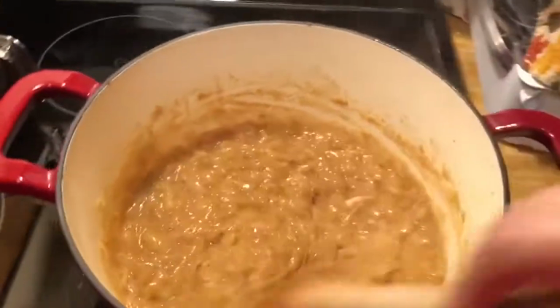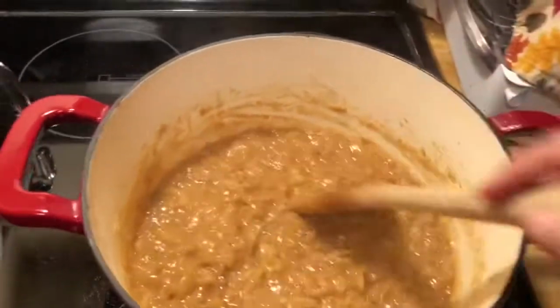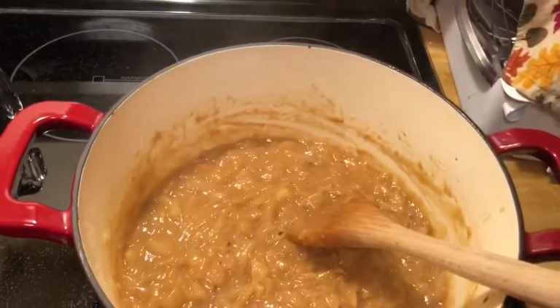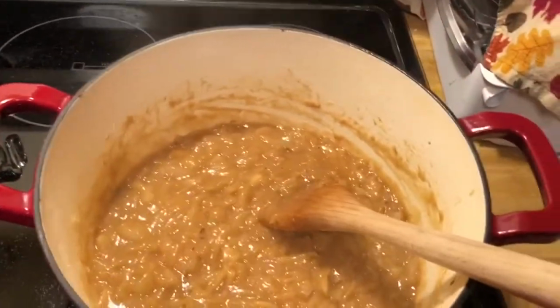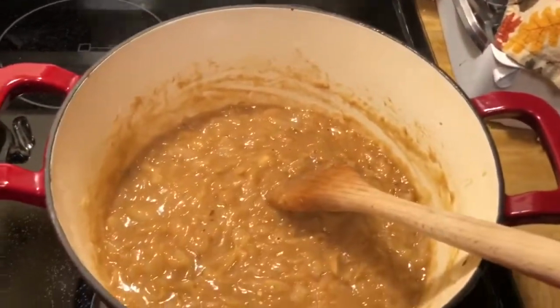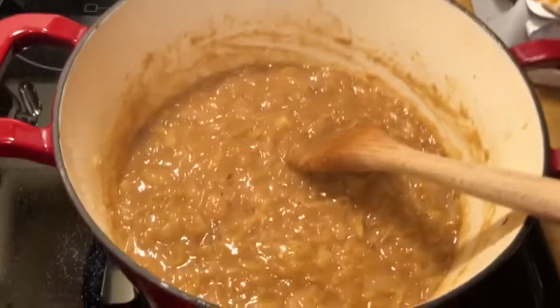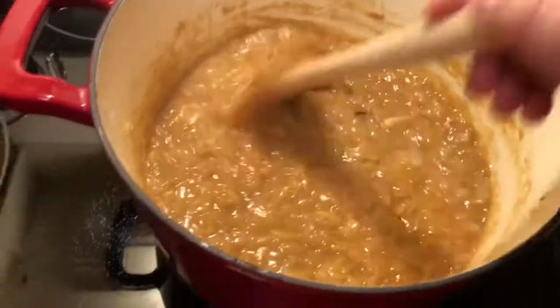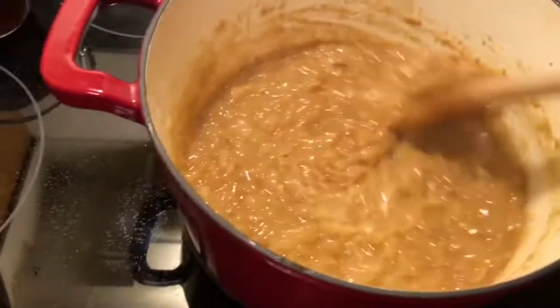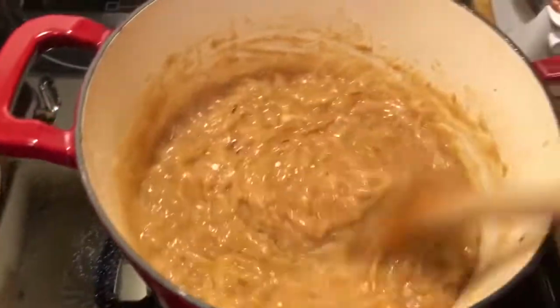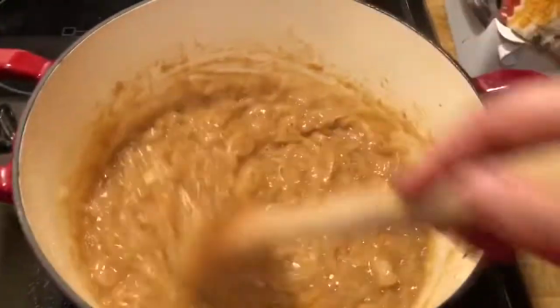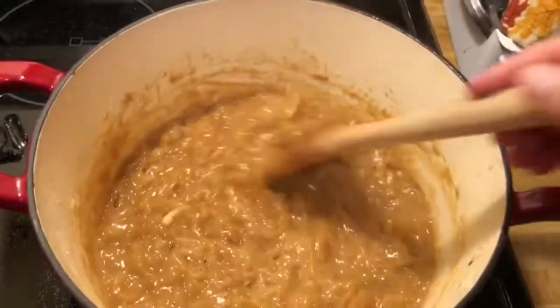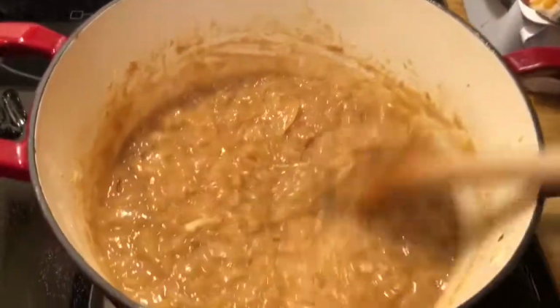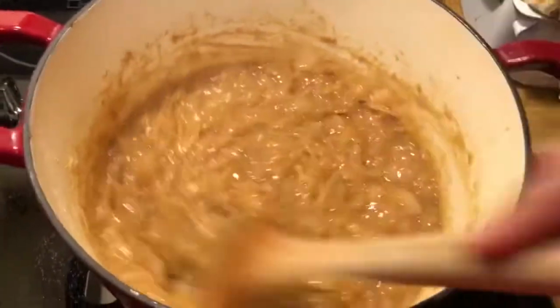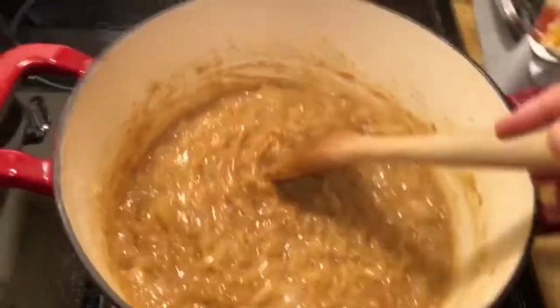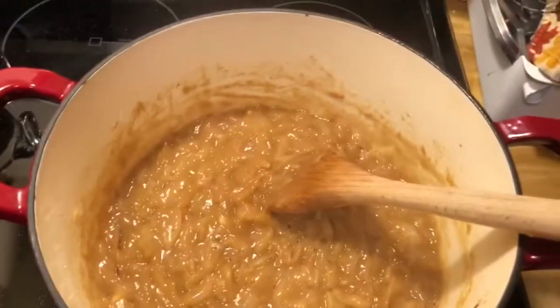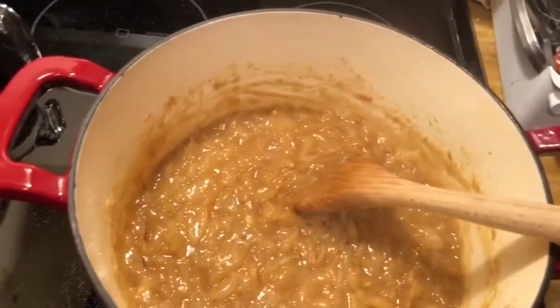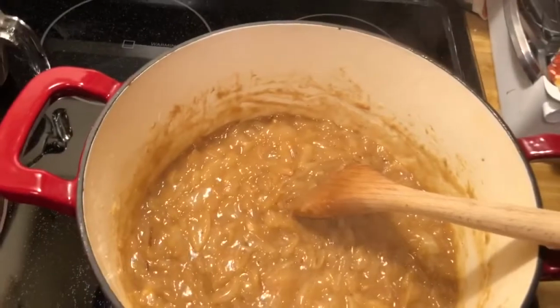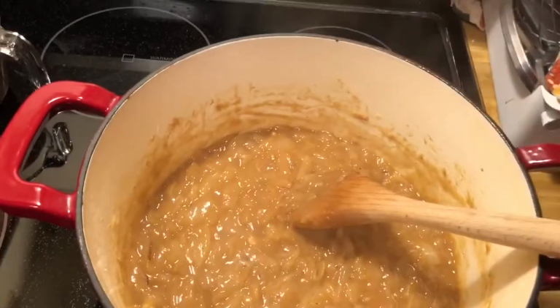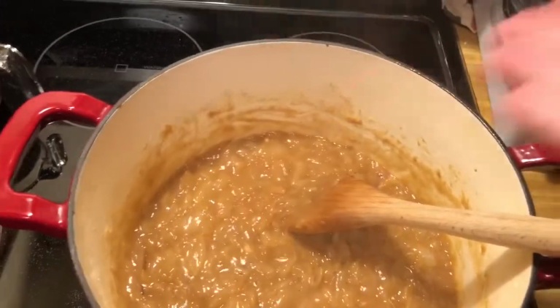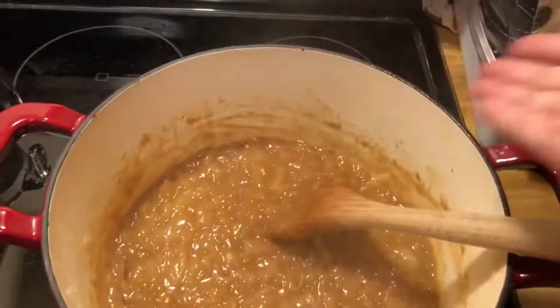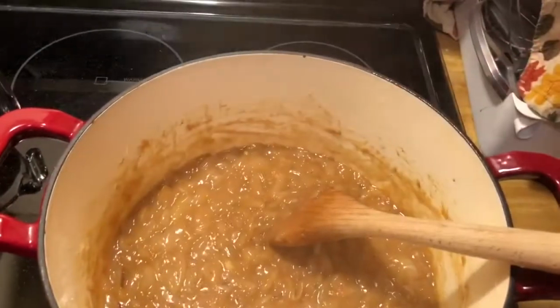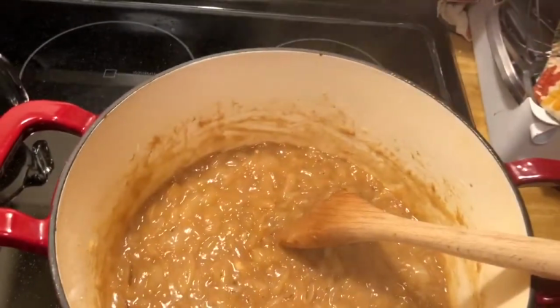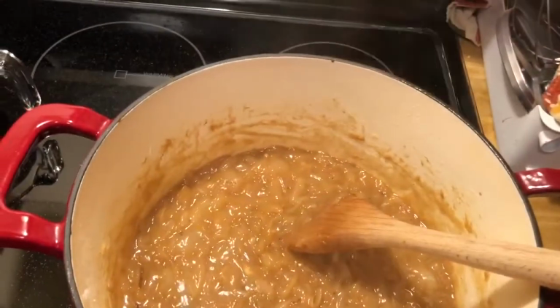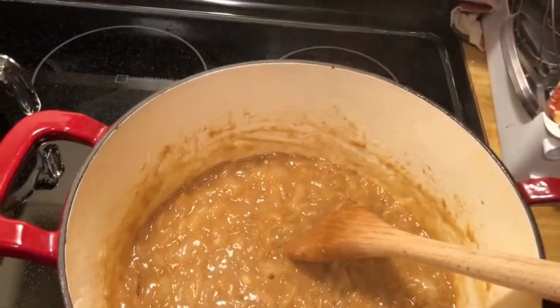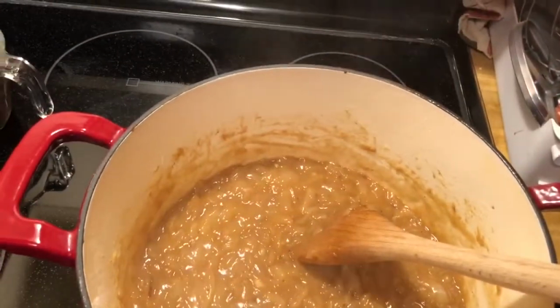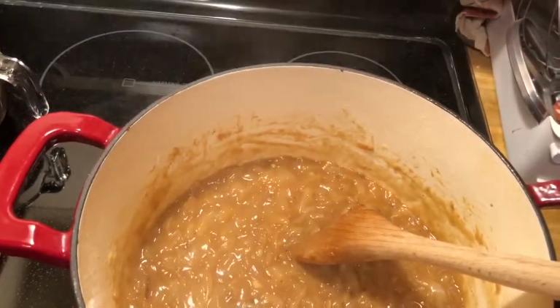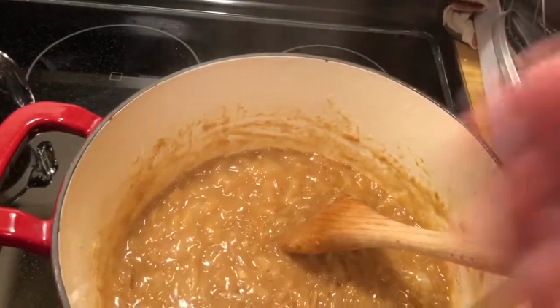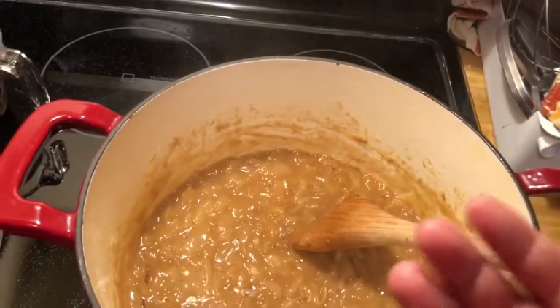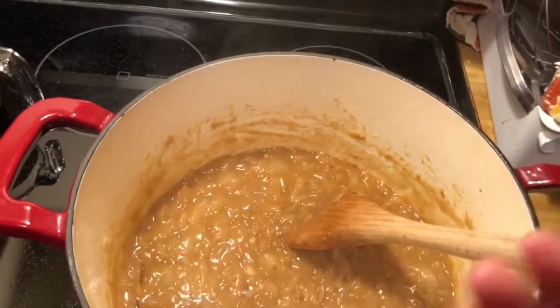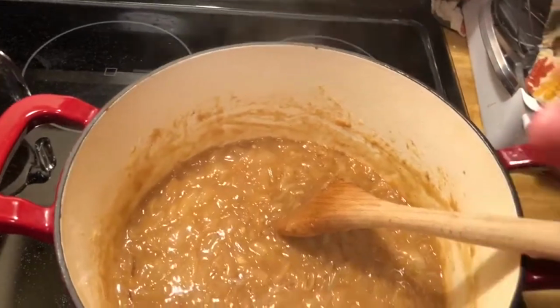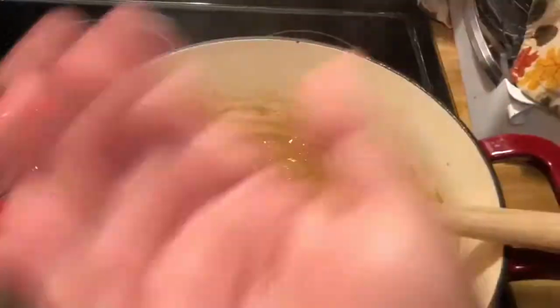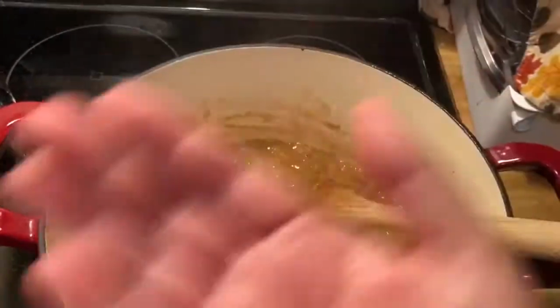And then I will be adding my beef stock, and I will let this cook down for 20 minutes on a low simmer. When I see you next, I'll have it somewhere close to finished. Bye!